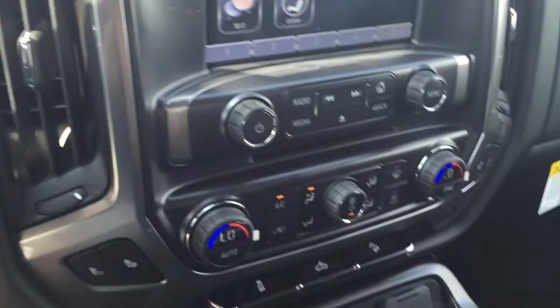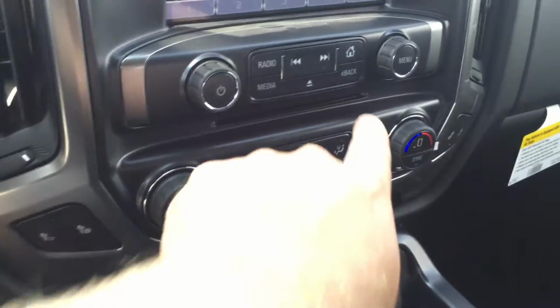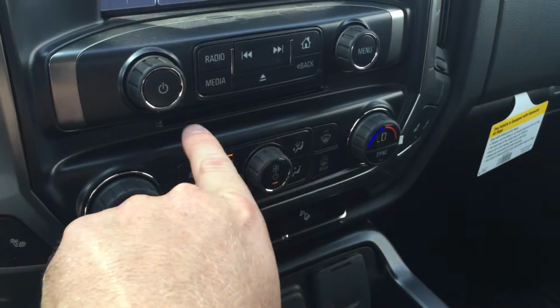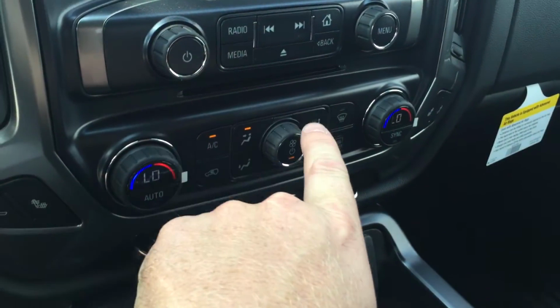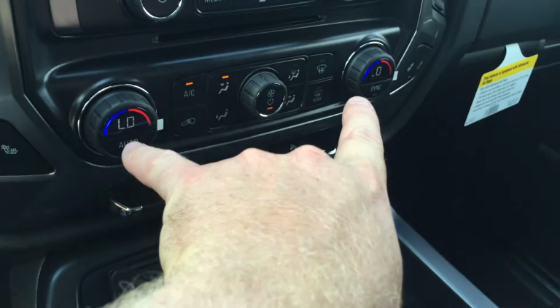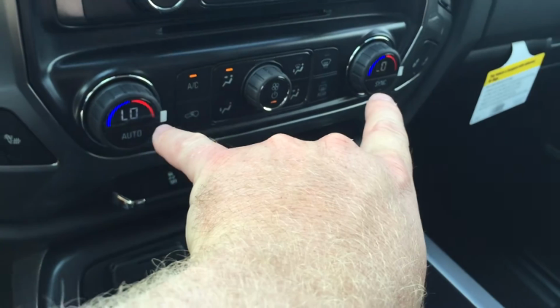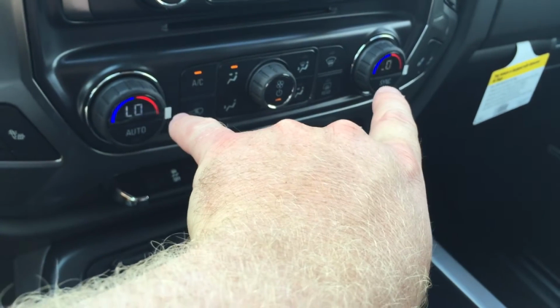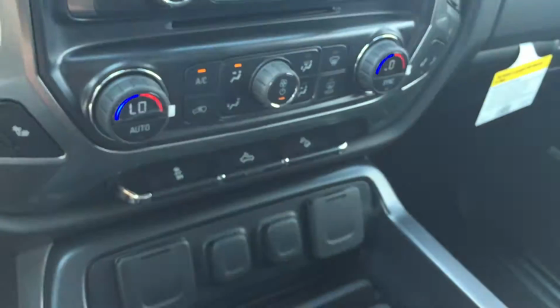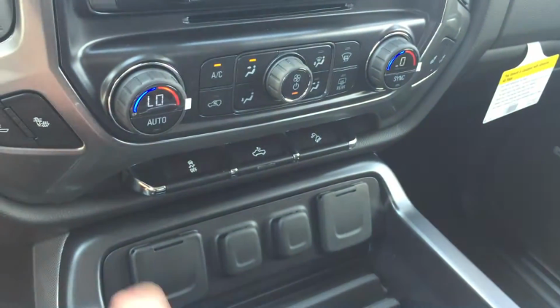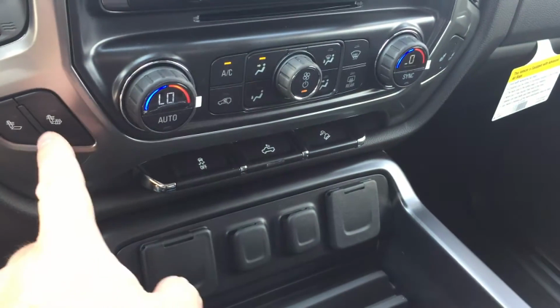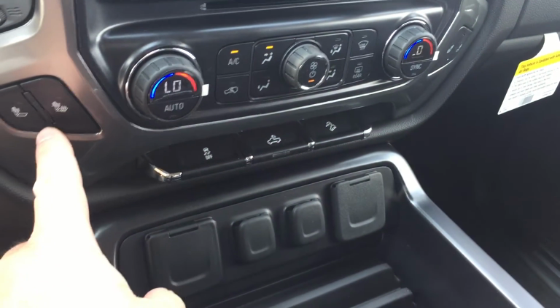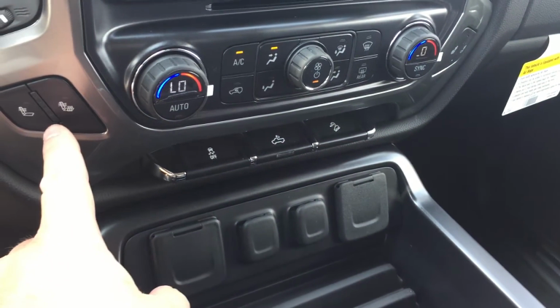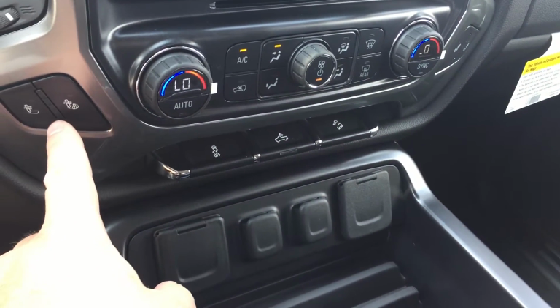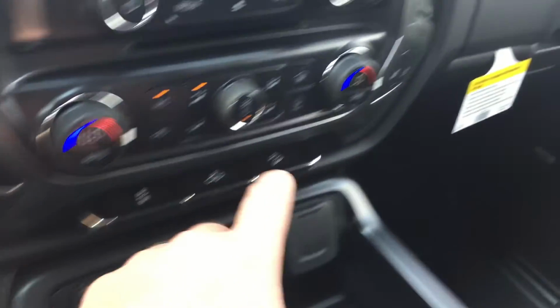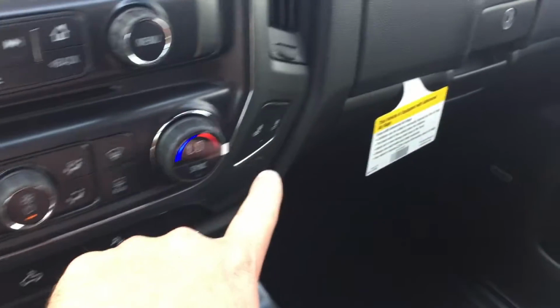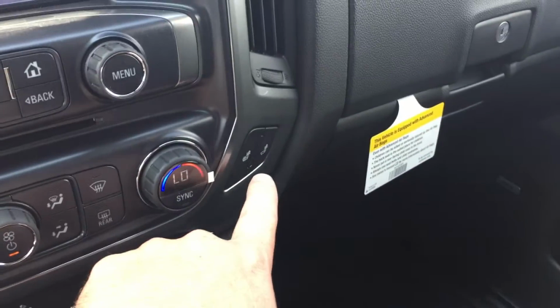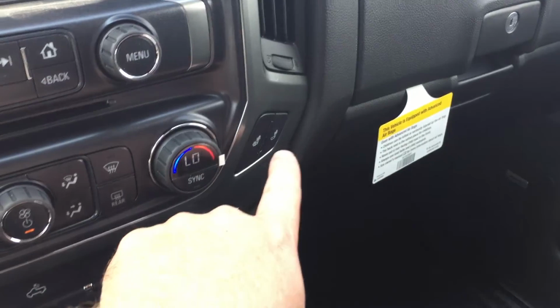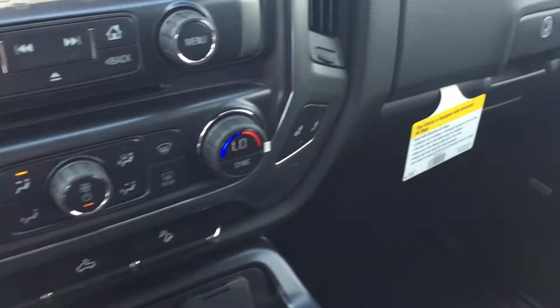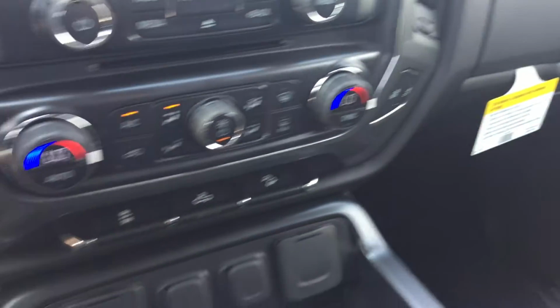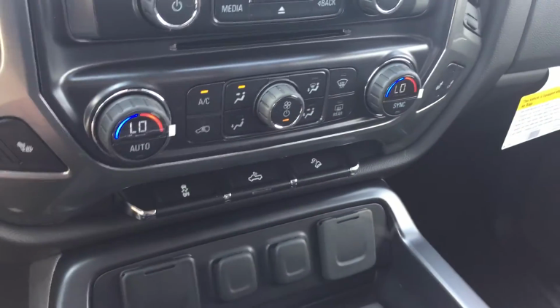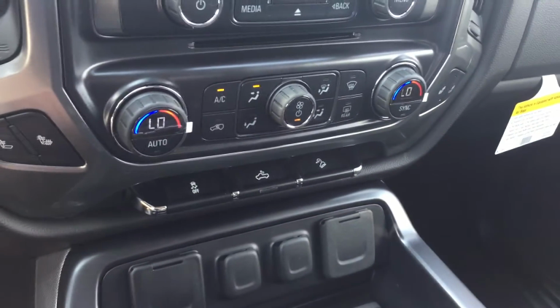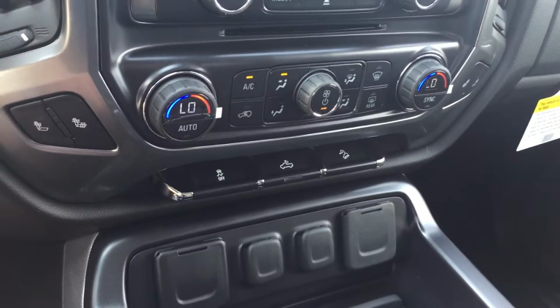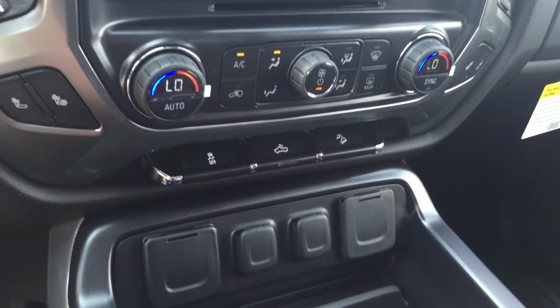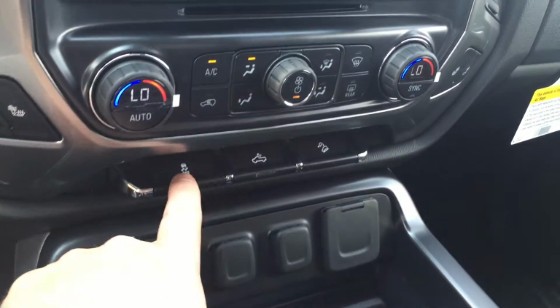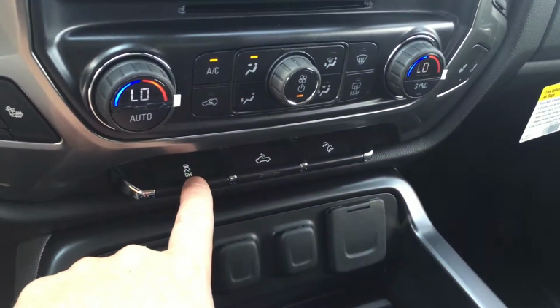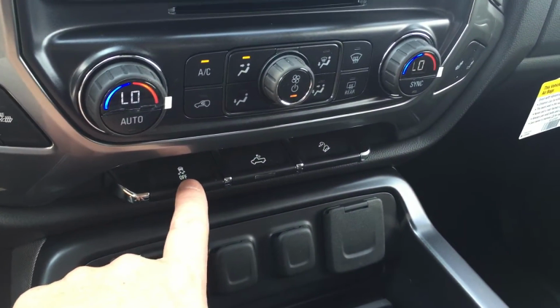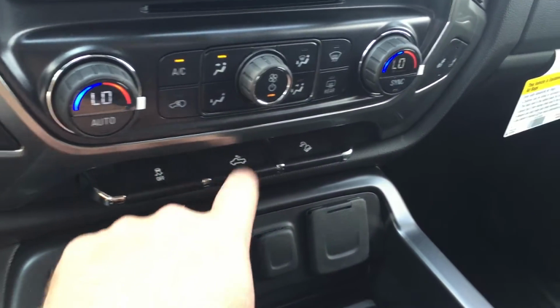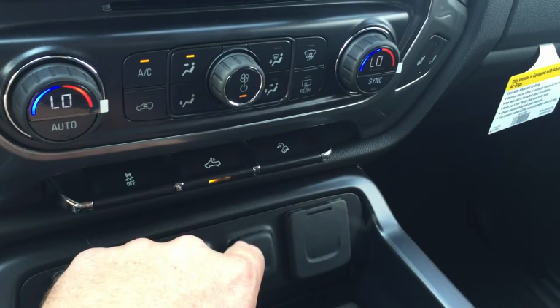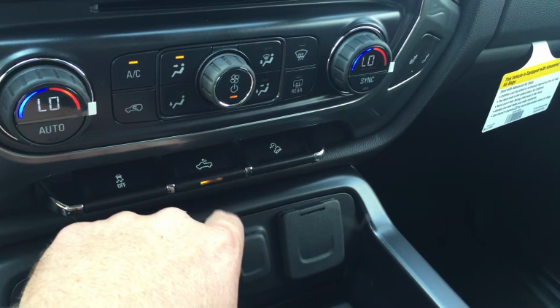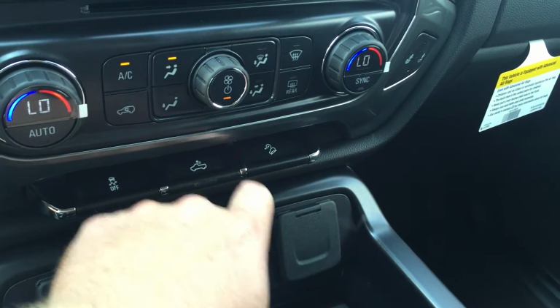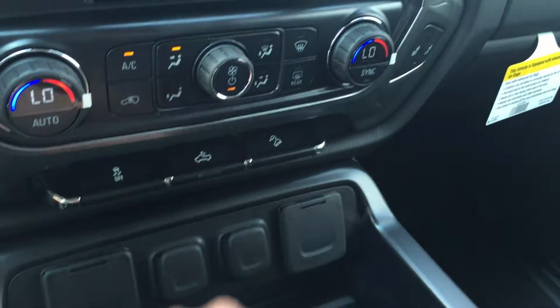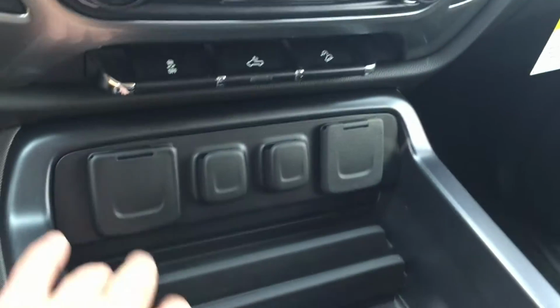You do have a slot for CDs, dual climate zones, which is great. You also have heated seats for the driver, as well as heated seats for the passenger — you'll really appreciate that in the cooler months. Traction instability control, lighting for the bed of the truck, and your hill descent button.